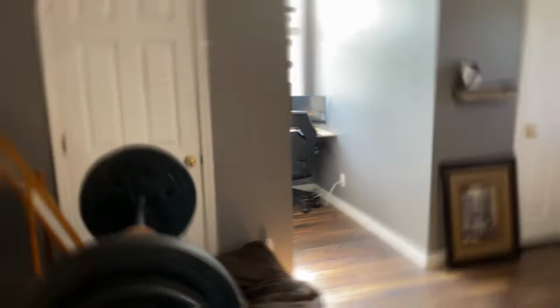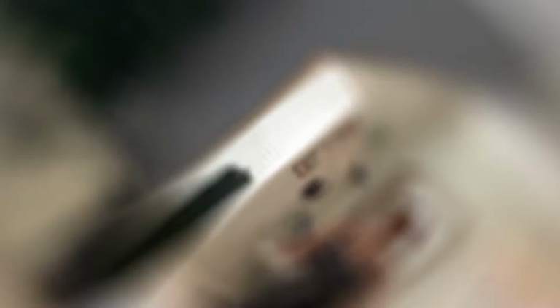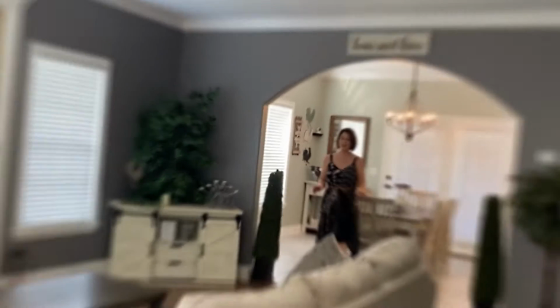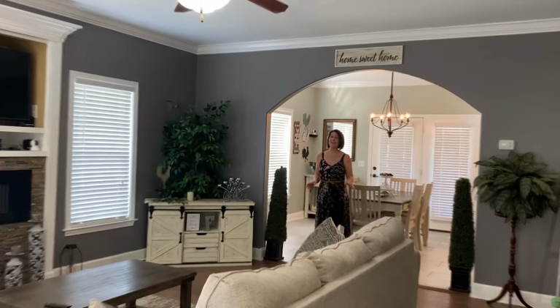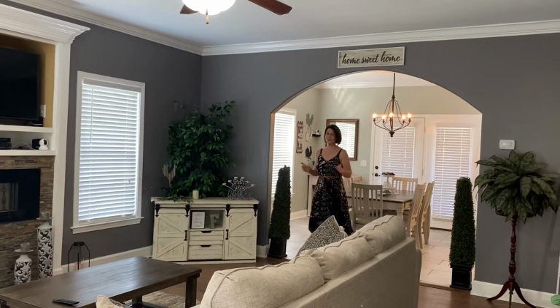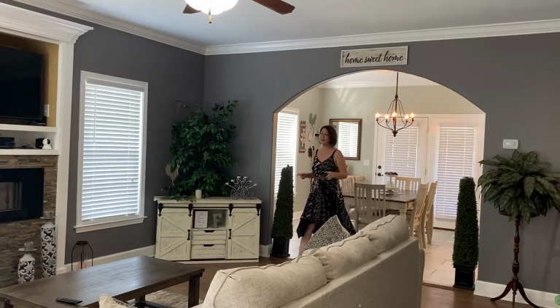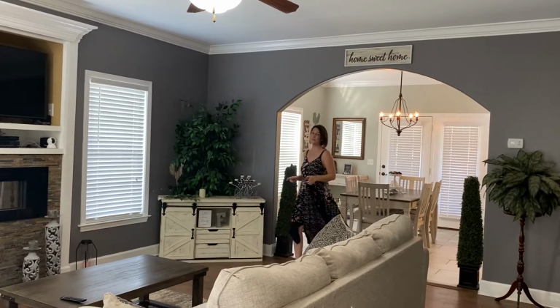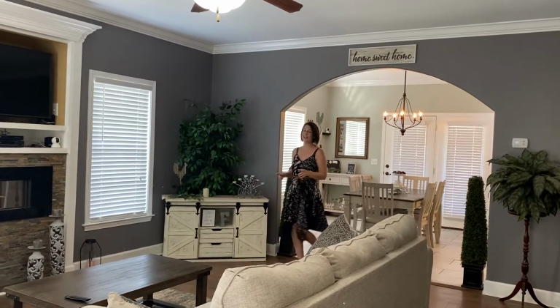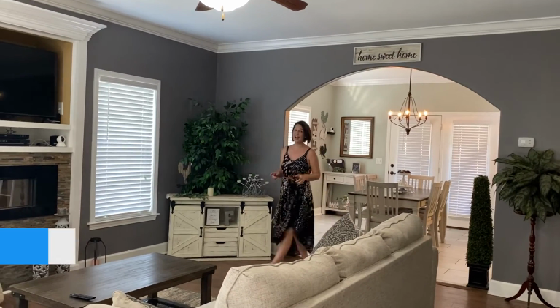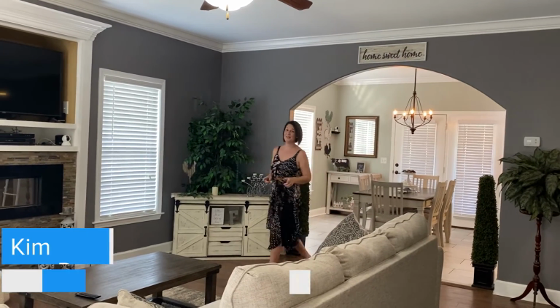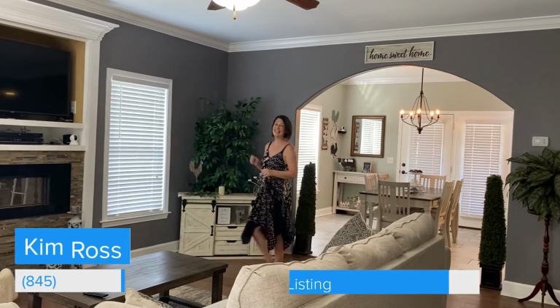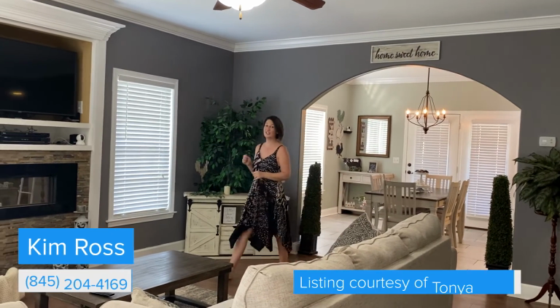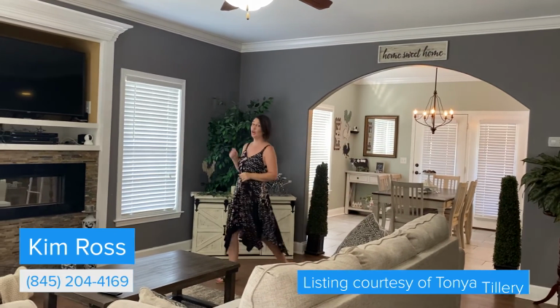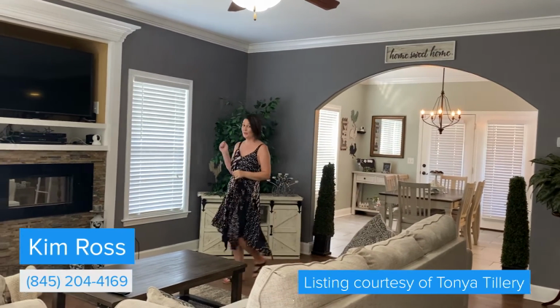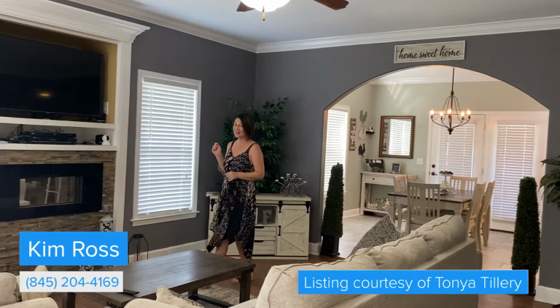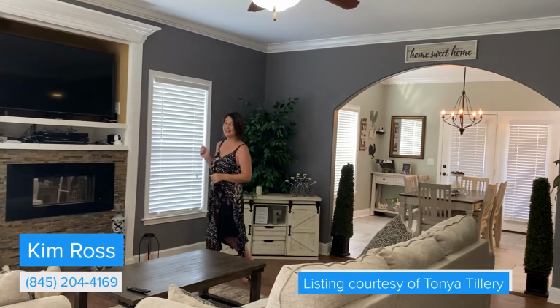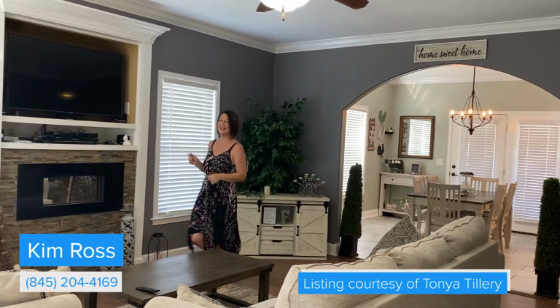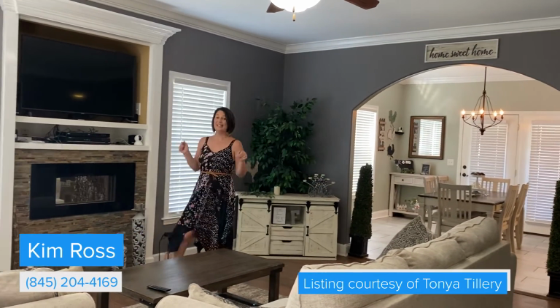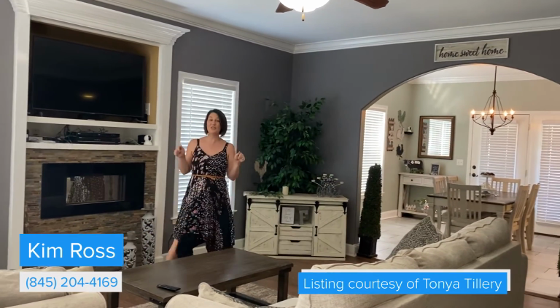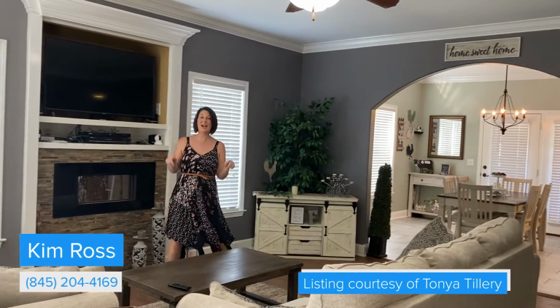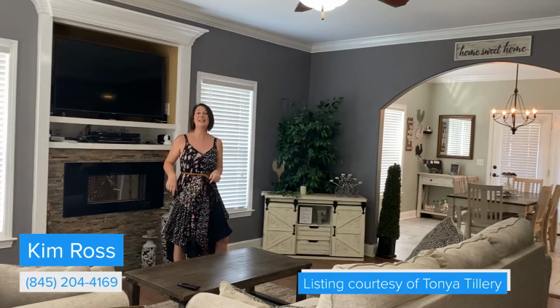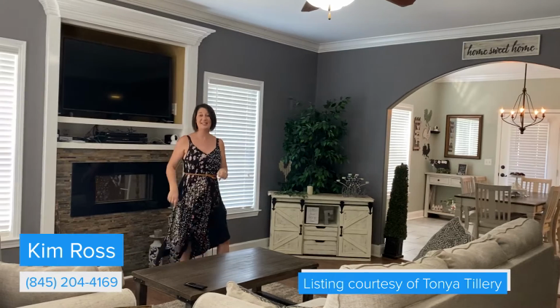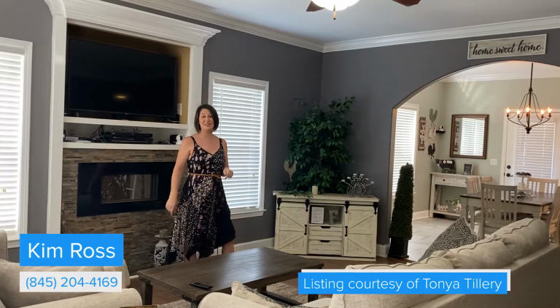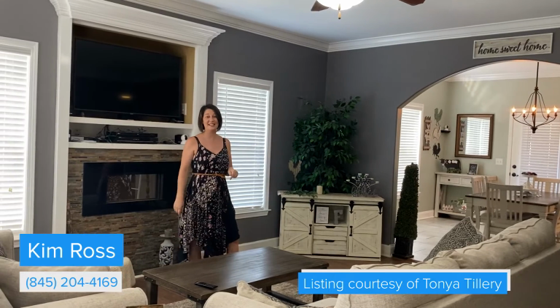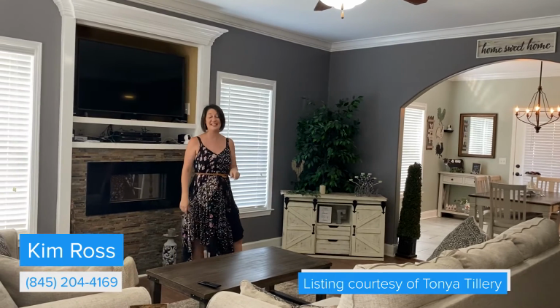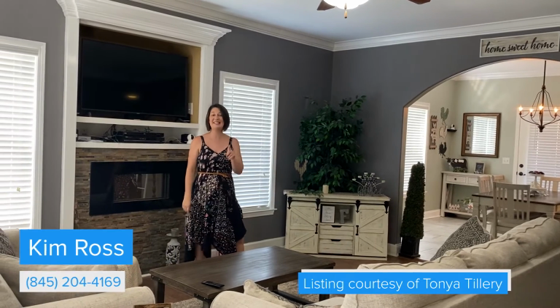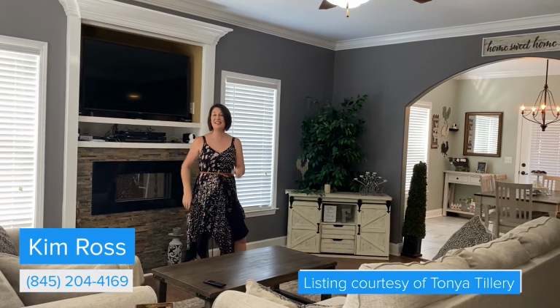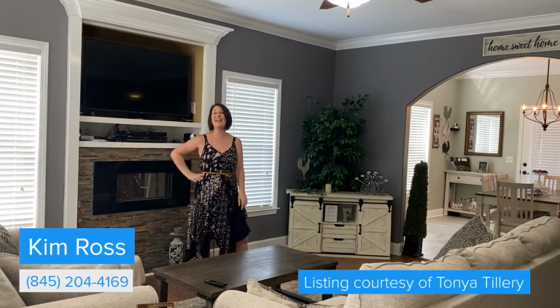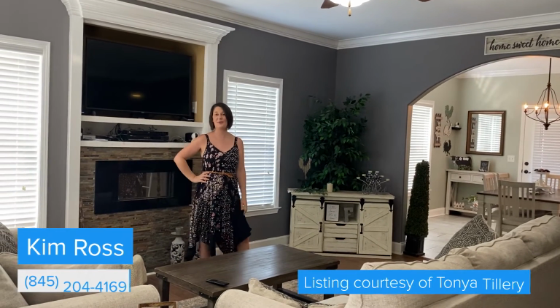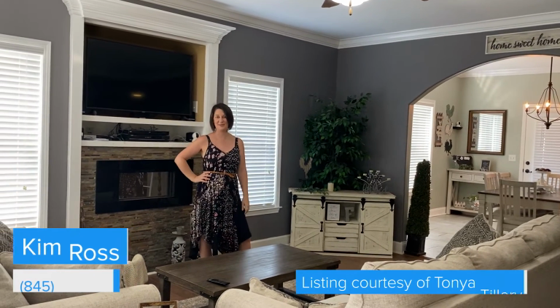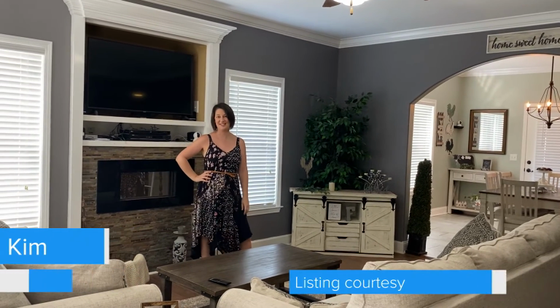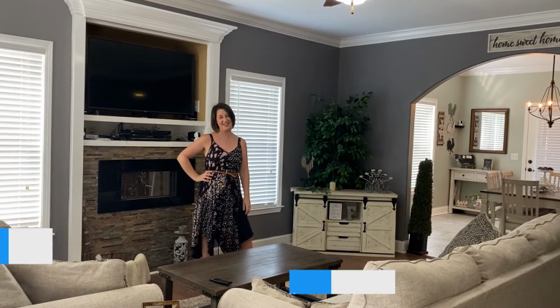So, if you want to come check out a house that ticks all the boxes, come check out Tanya Tillery's listing at 78 Williamson Trace.